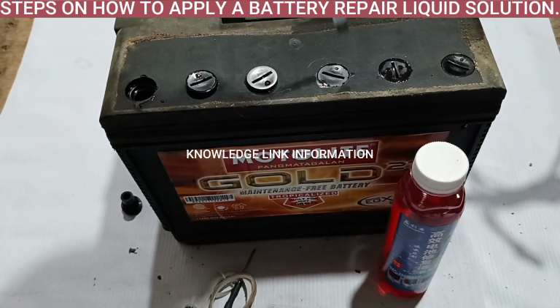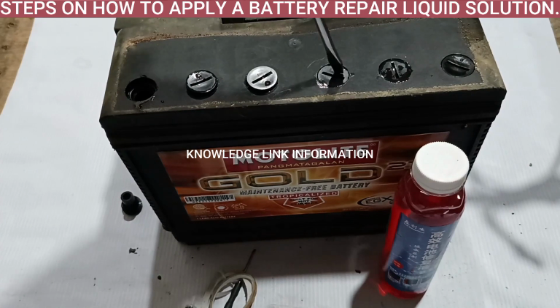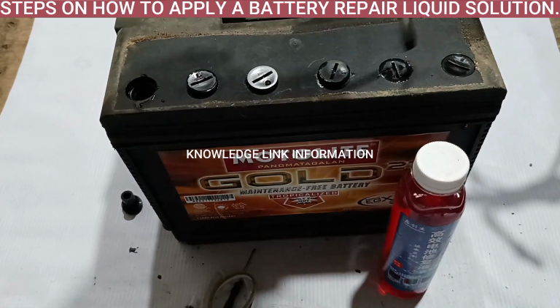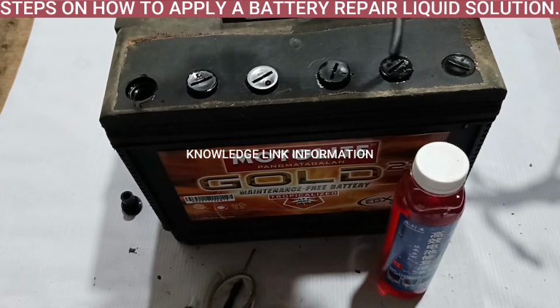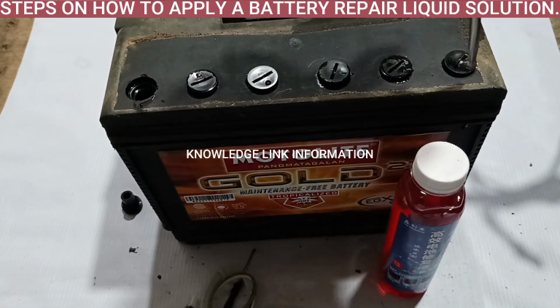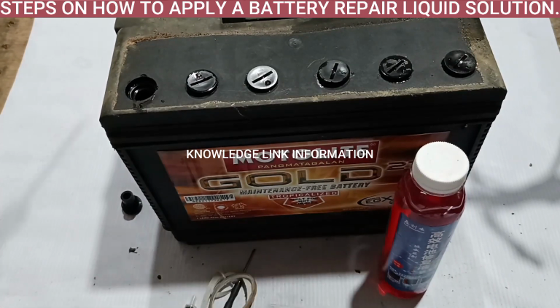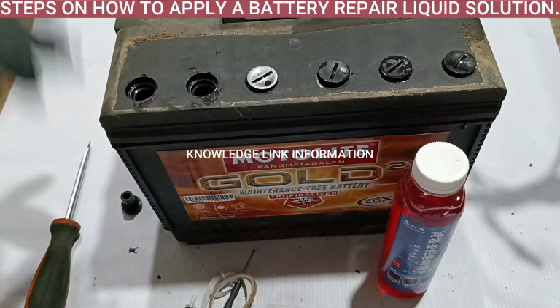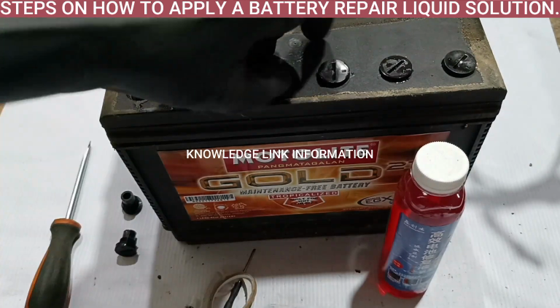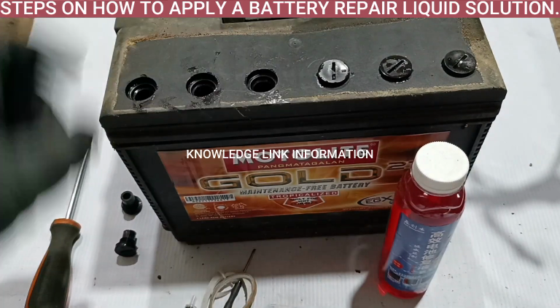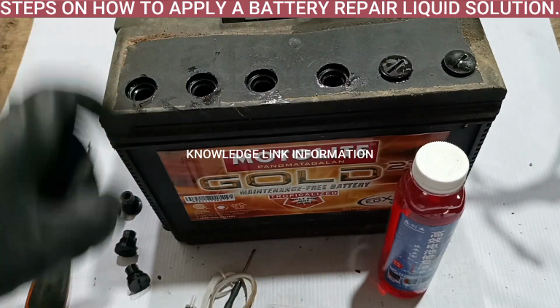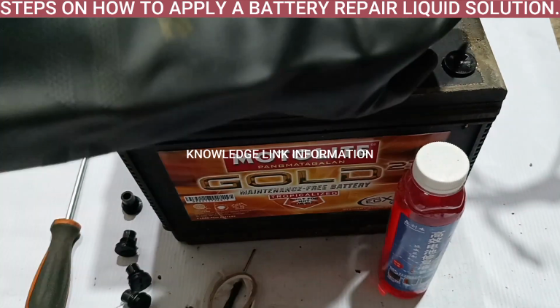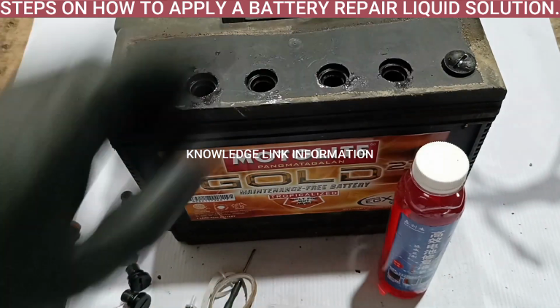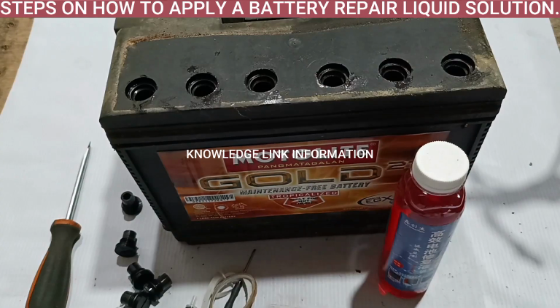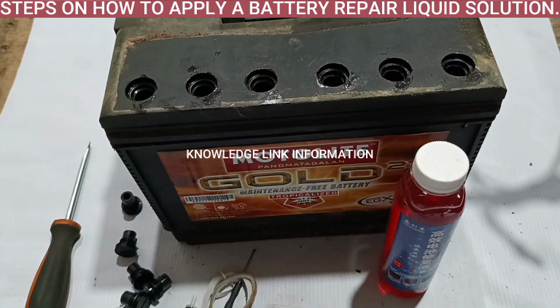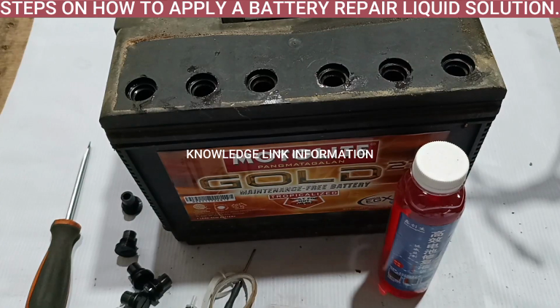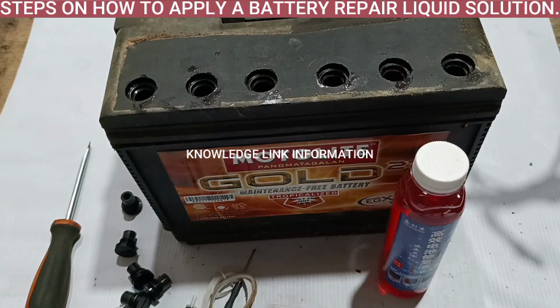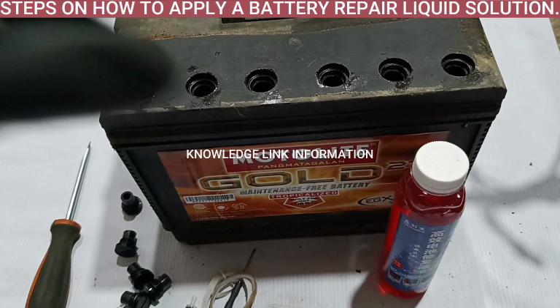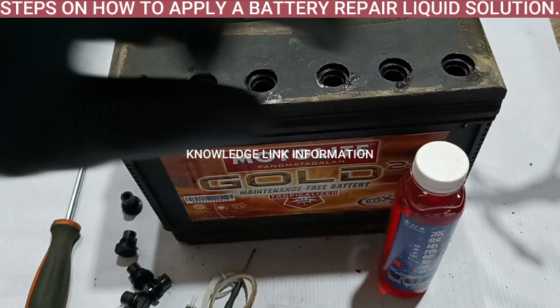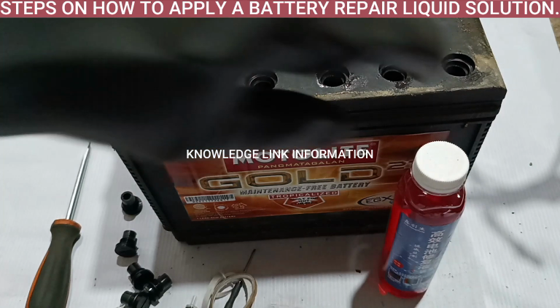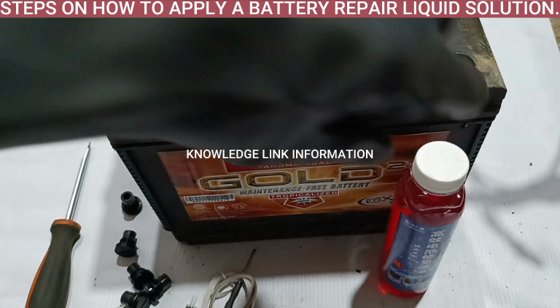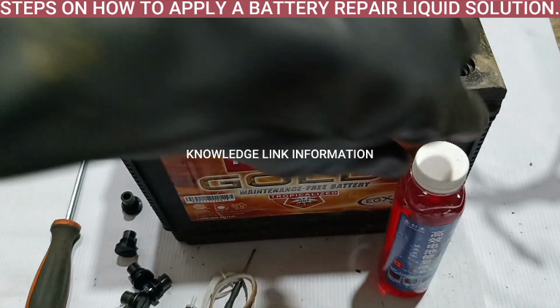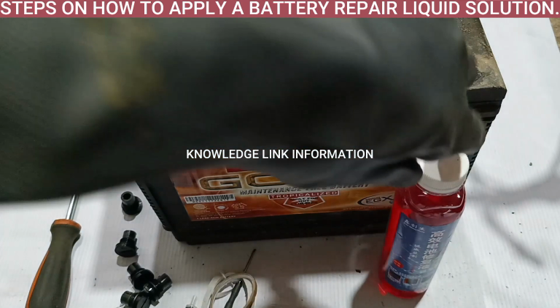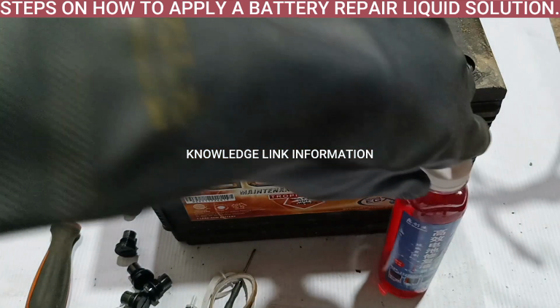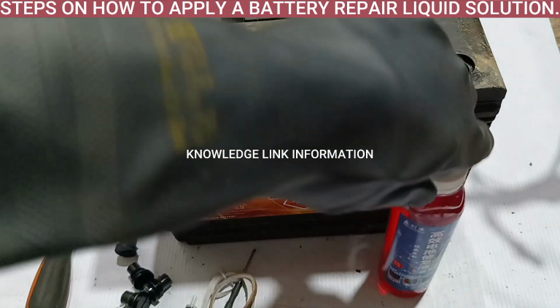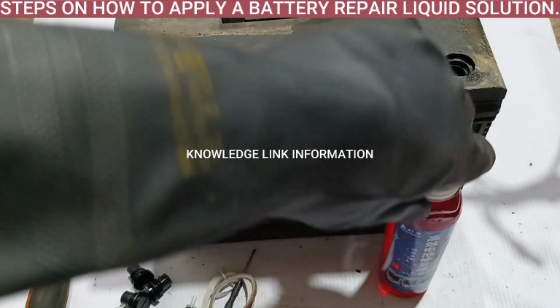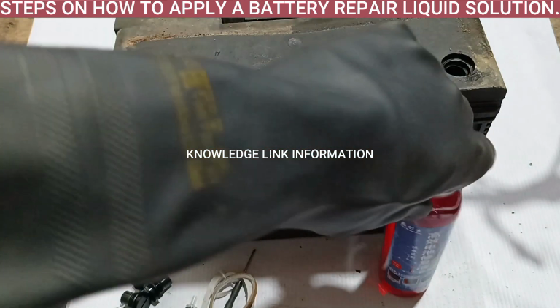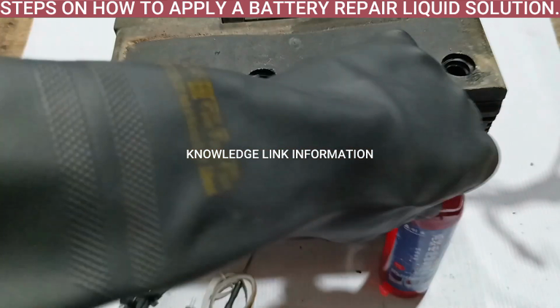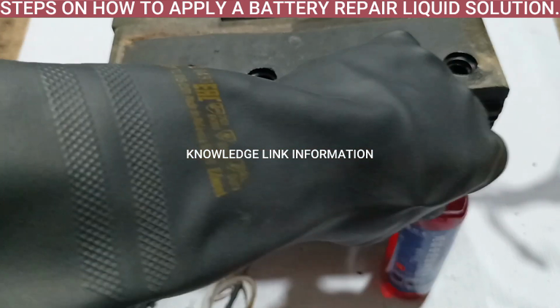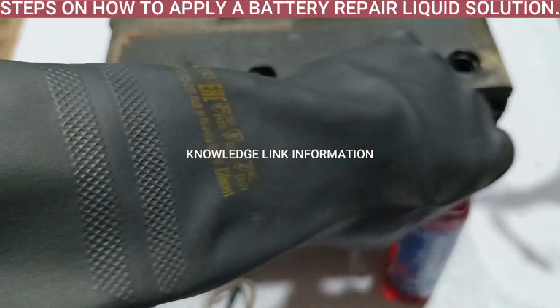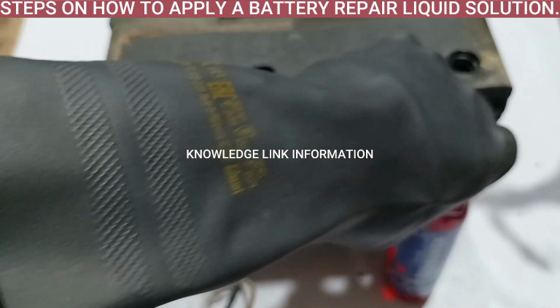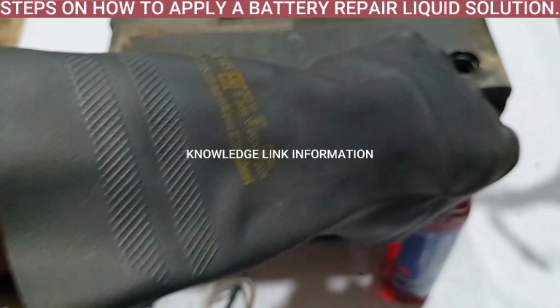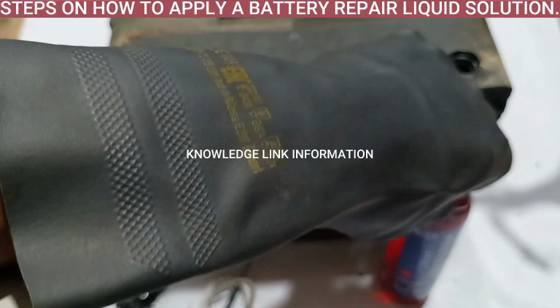Step 3. Remove all filling caps of the battery. Step 4. Open the repair liquid solution.